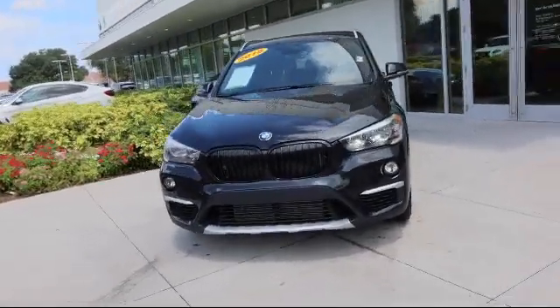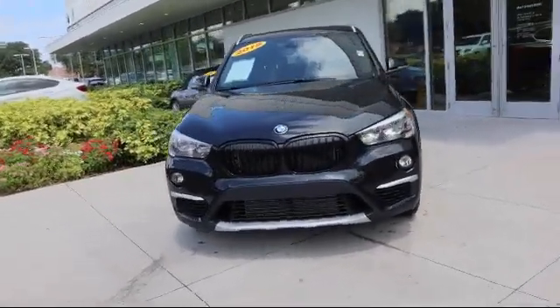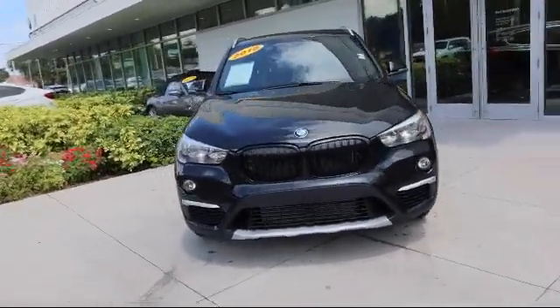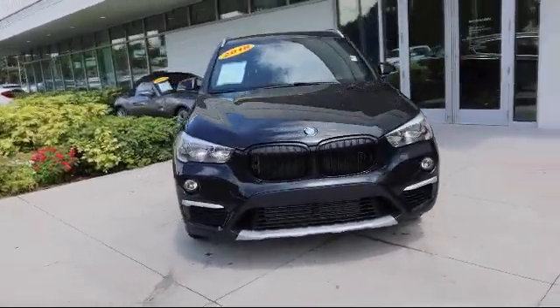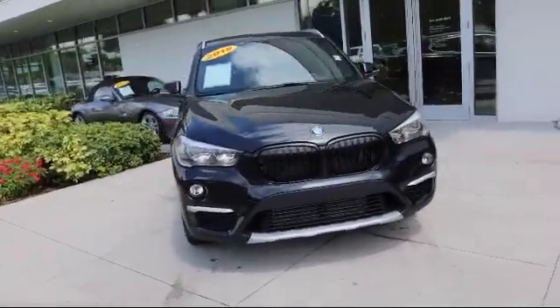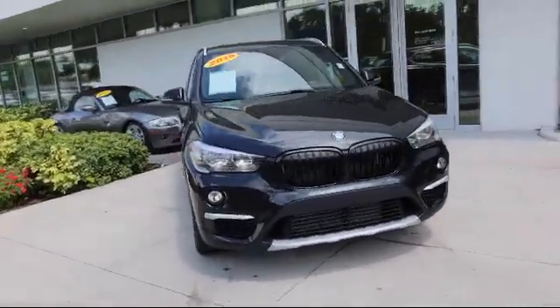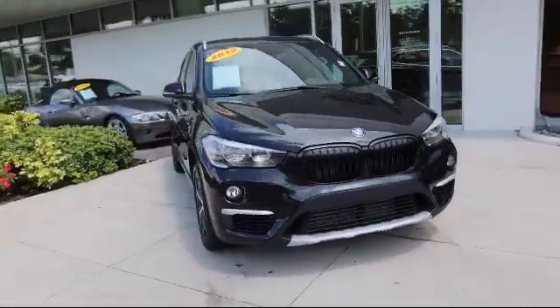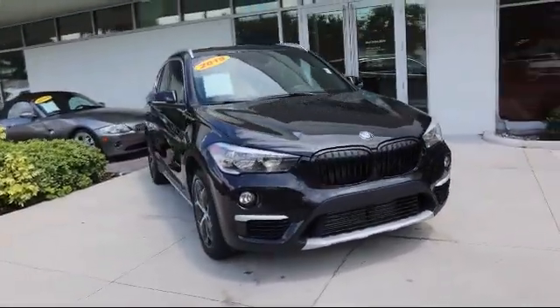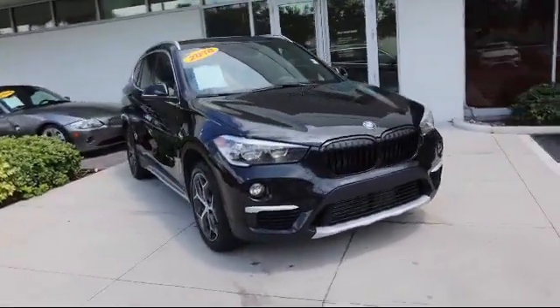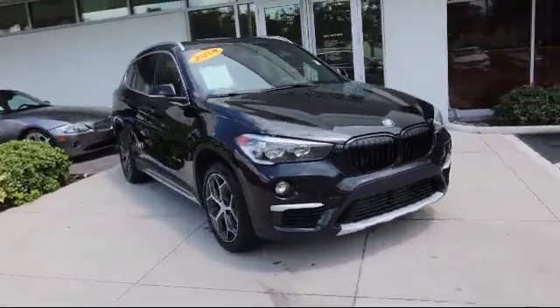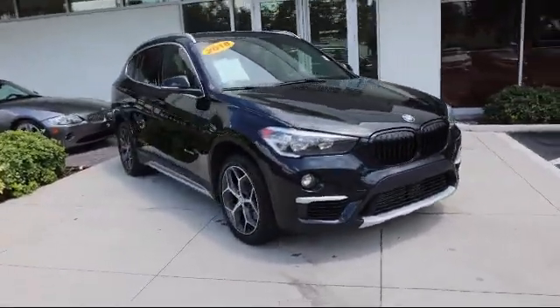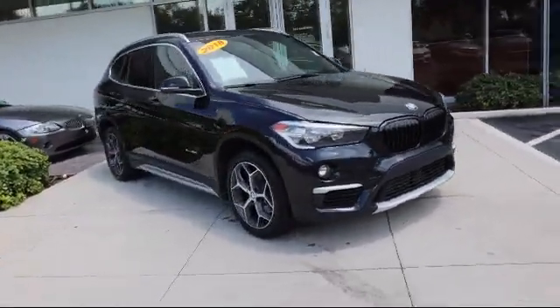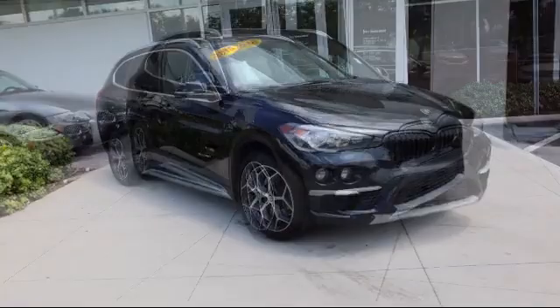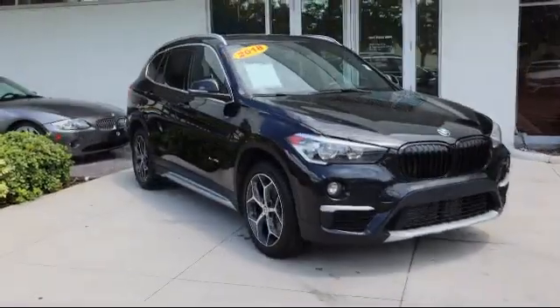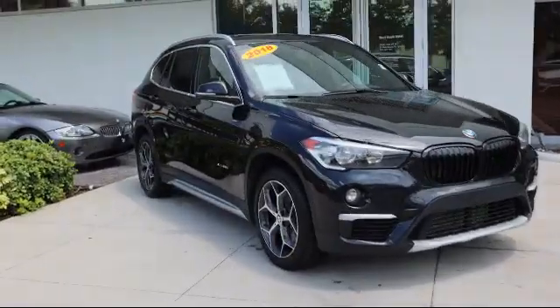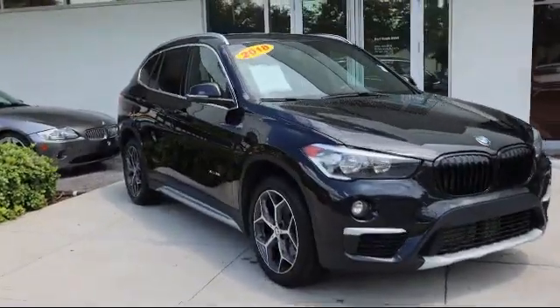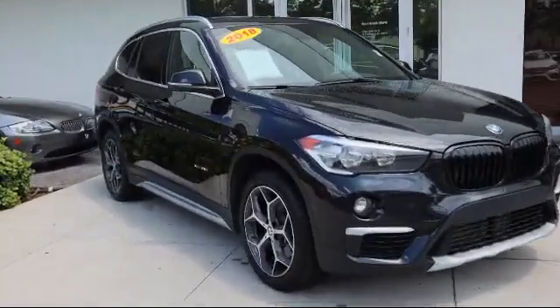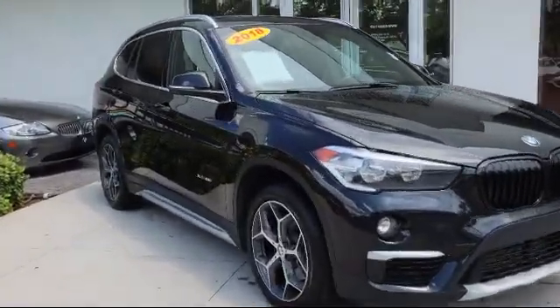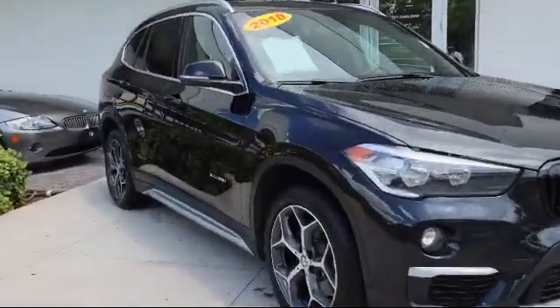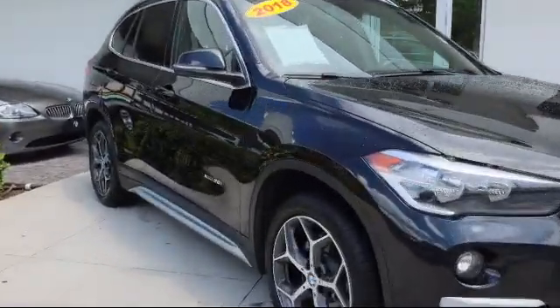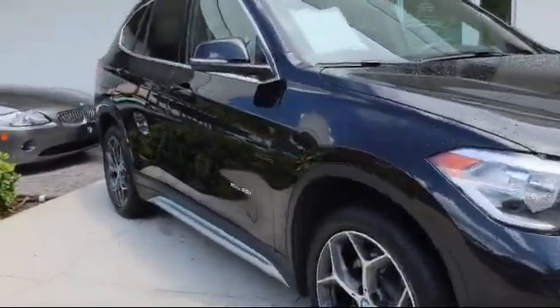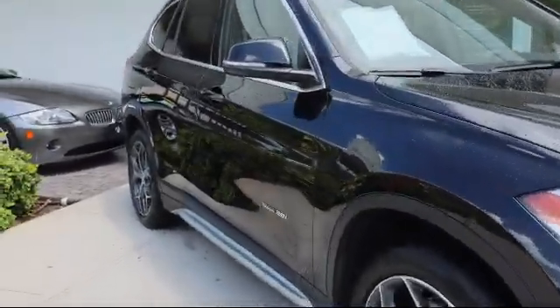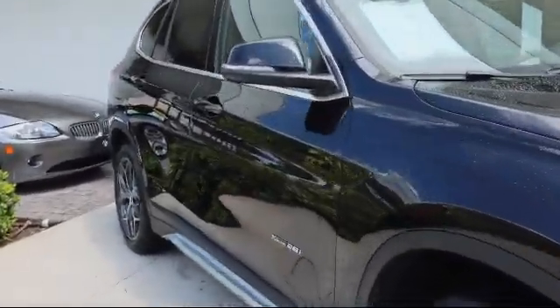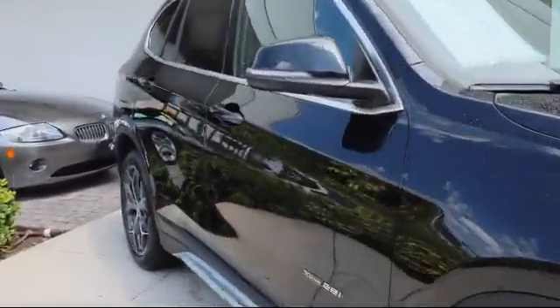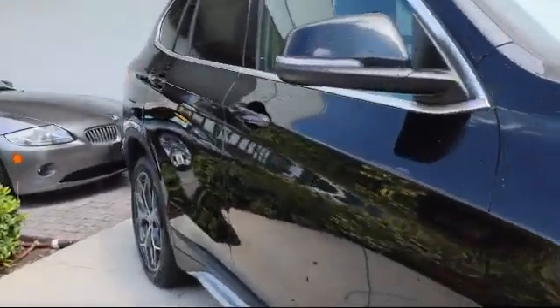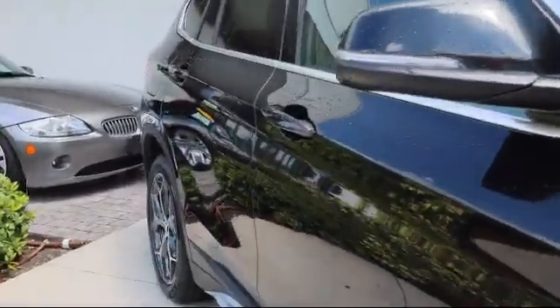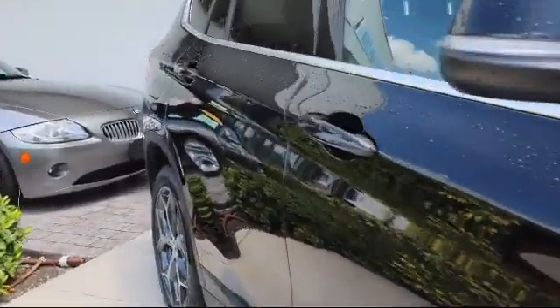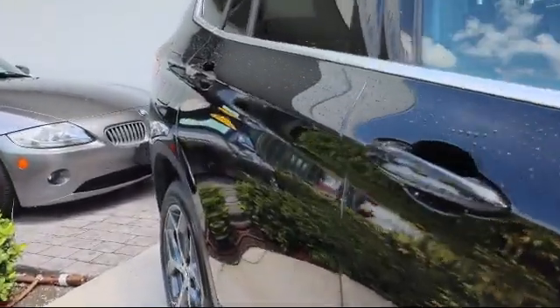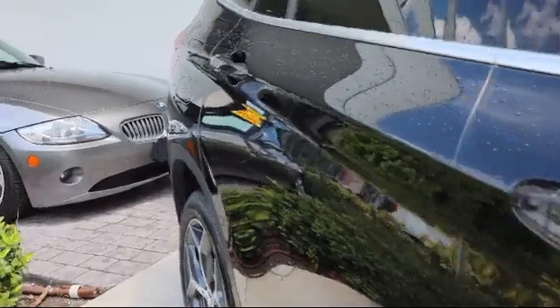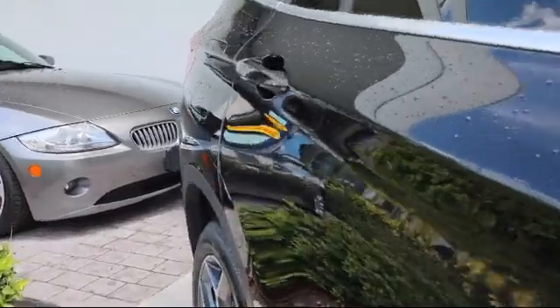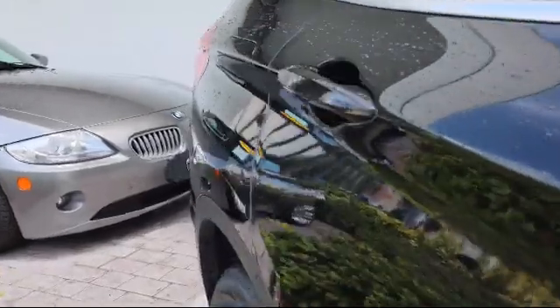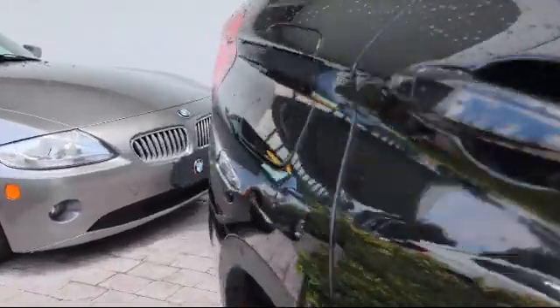It comes equipped with premium synthetic seats, leather wrapped steering wheel, MP3 player, power outside mirrors, rear spoiler, and all wheel drive.